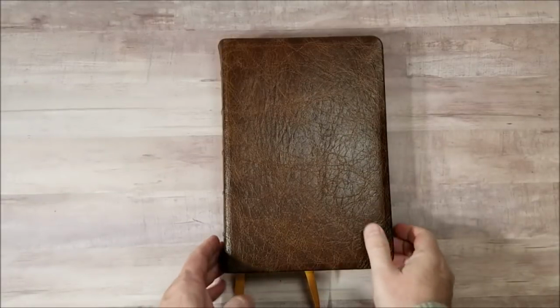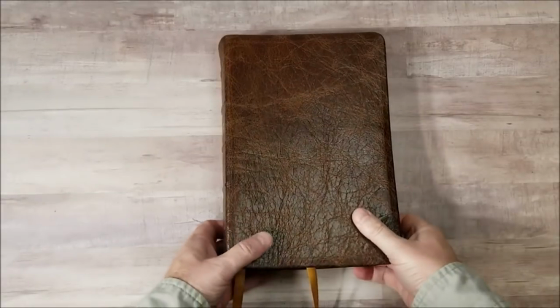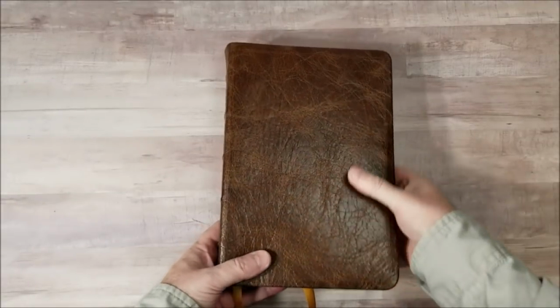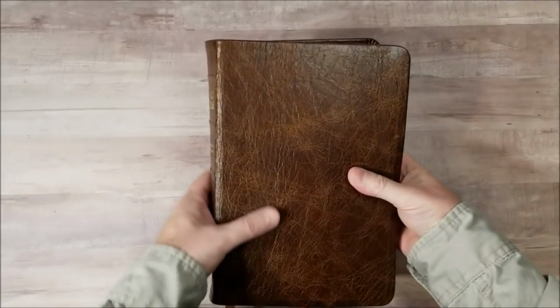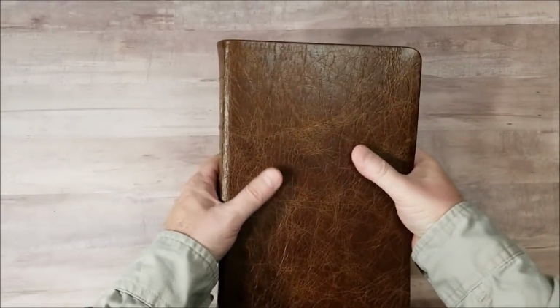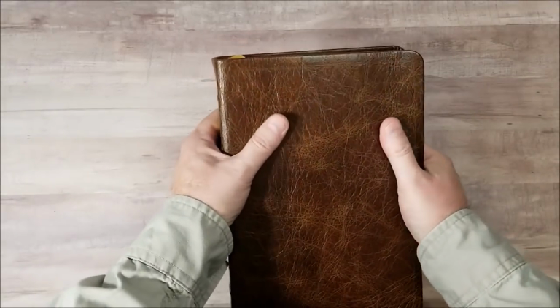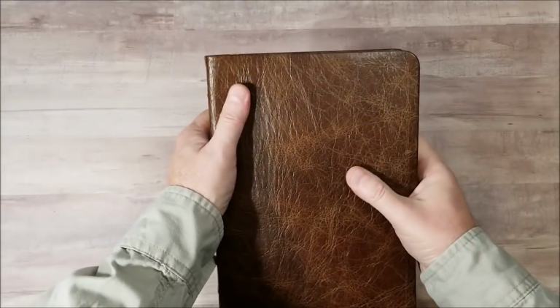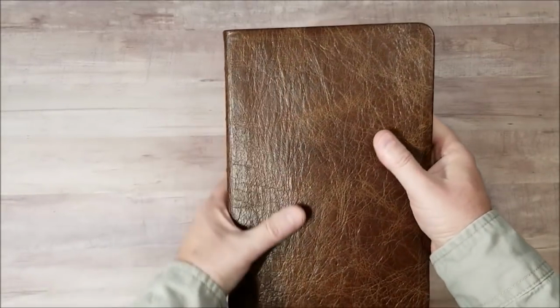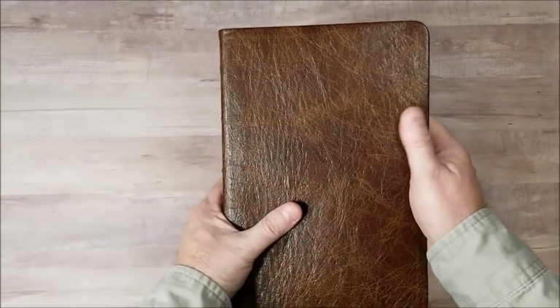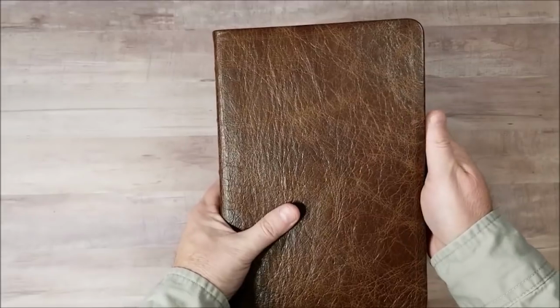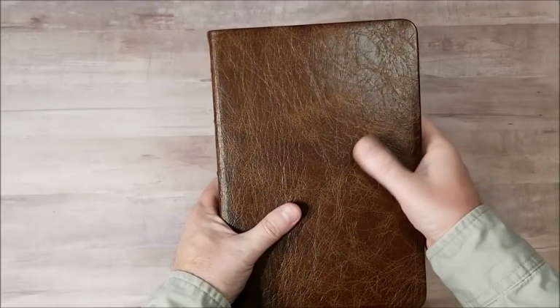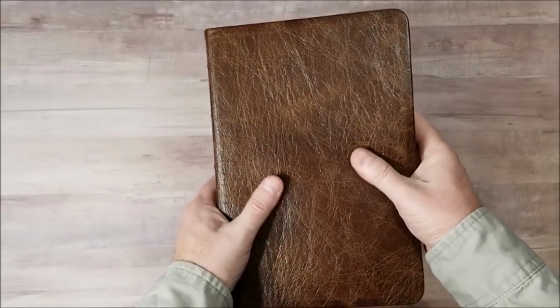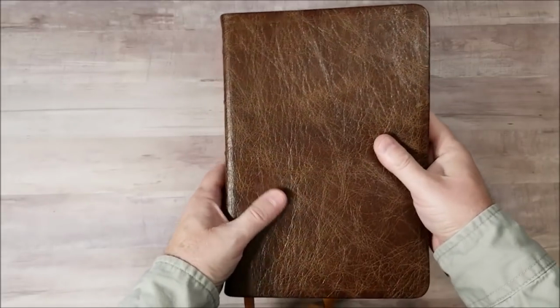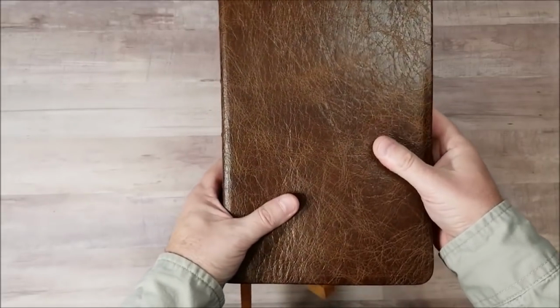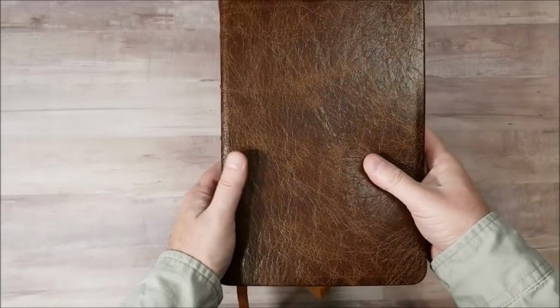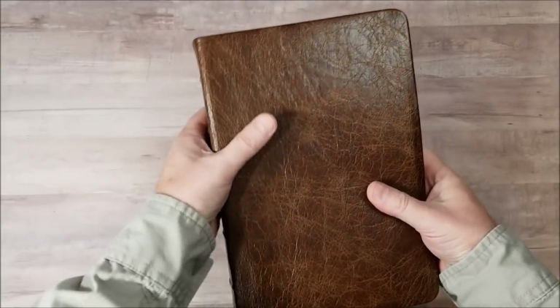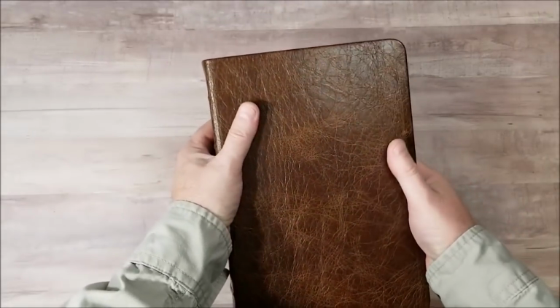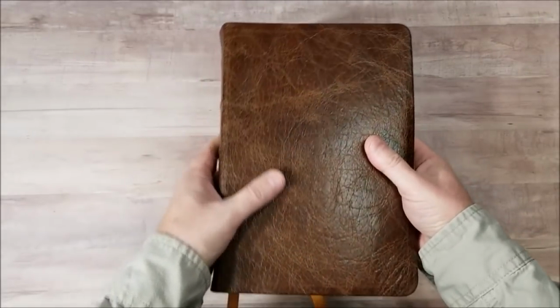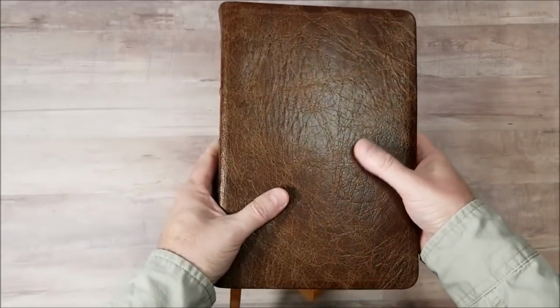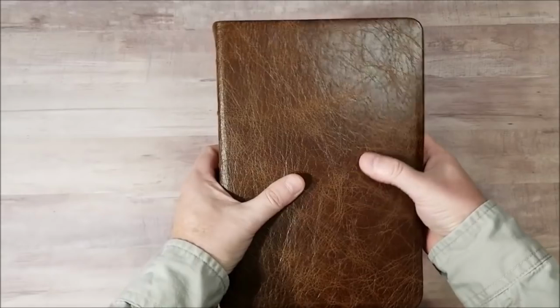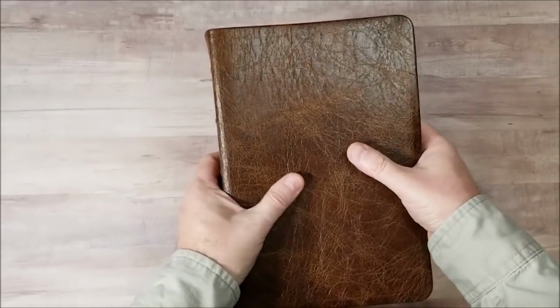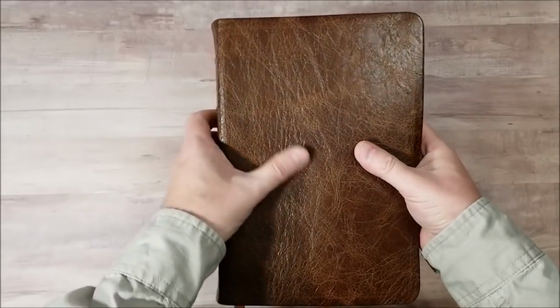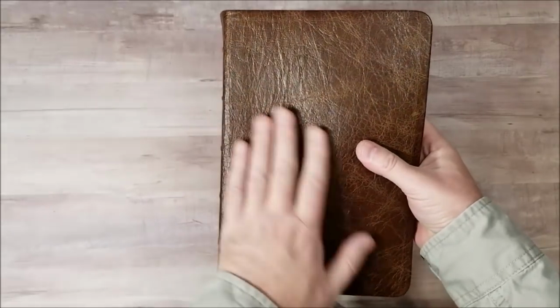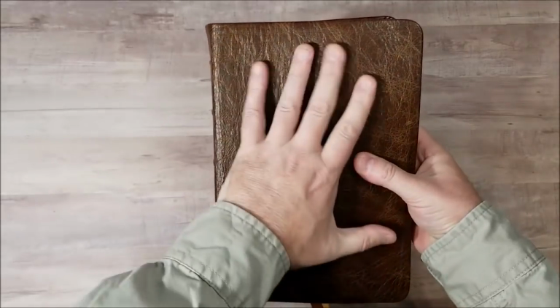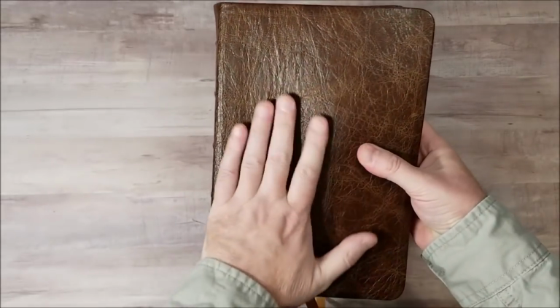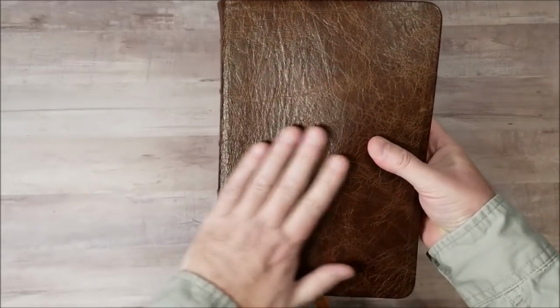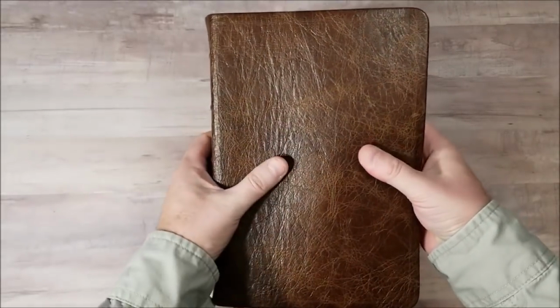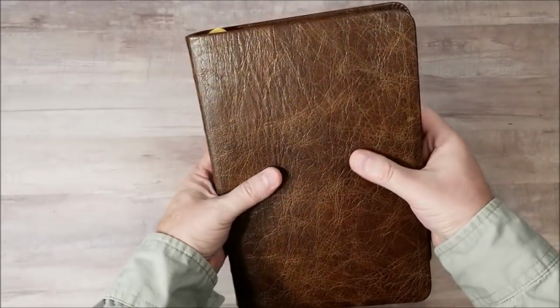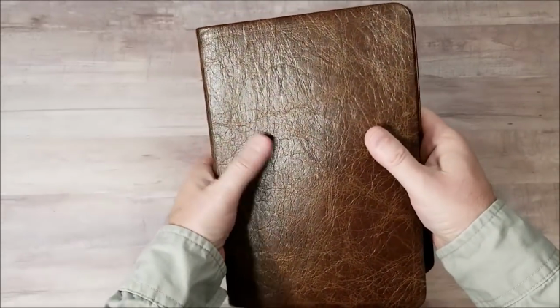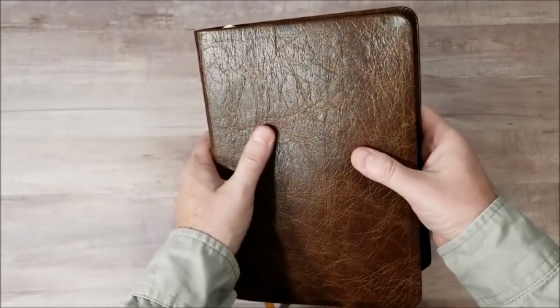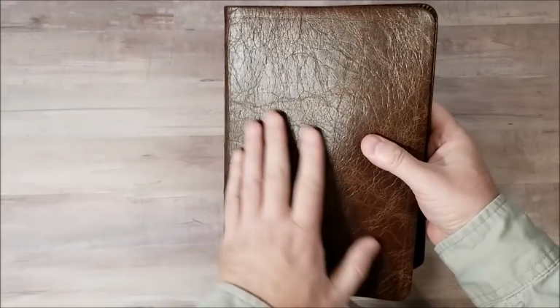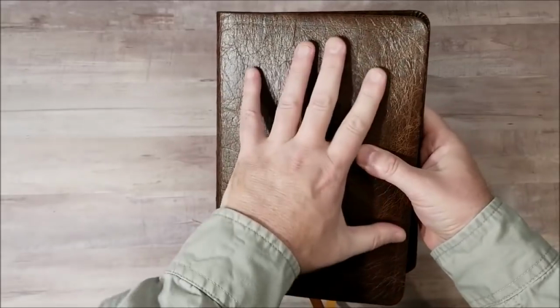This is Randy from BibleBuyingGuide.com. Today I'm taking a look at a new series from Church Bible Publishers called the Platinum Series. This is Water Buffalo — and it's gorgeous.